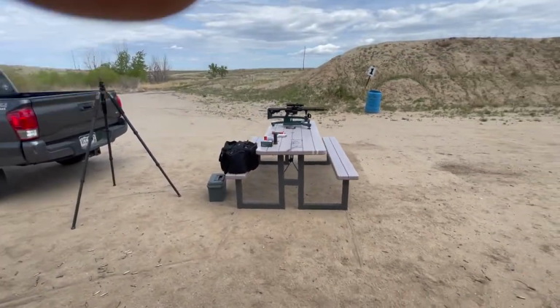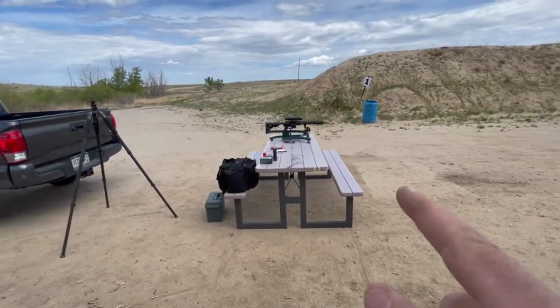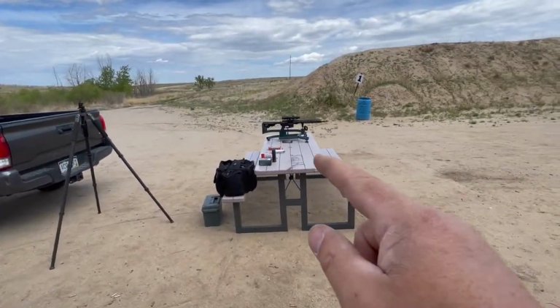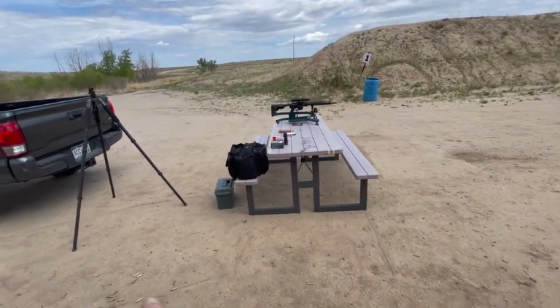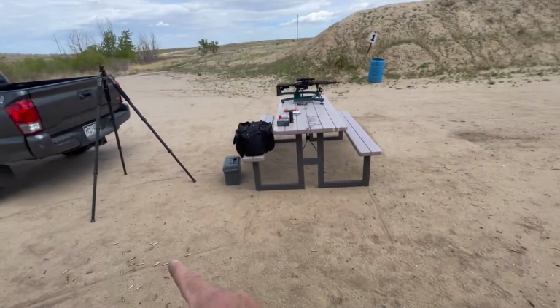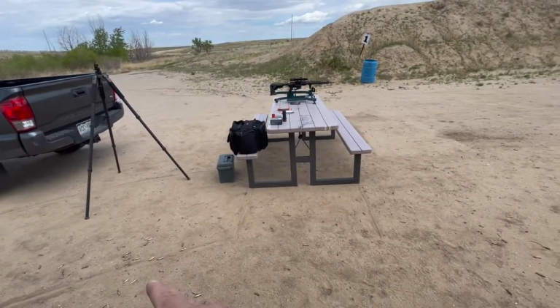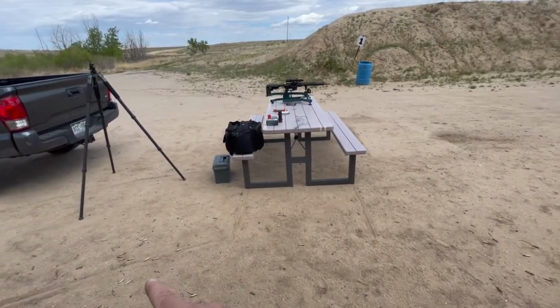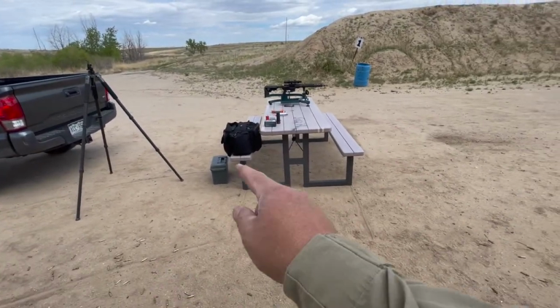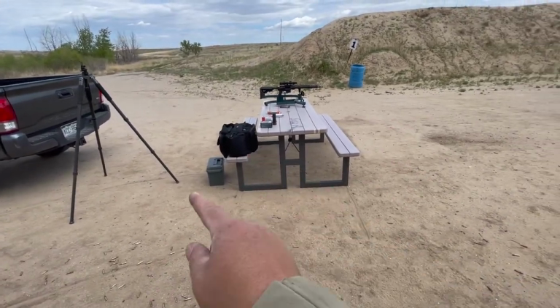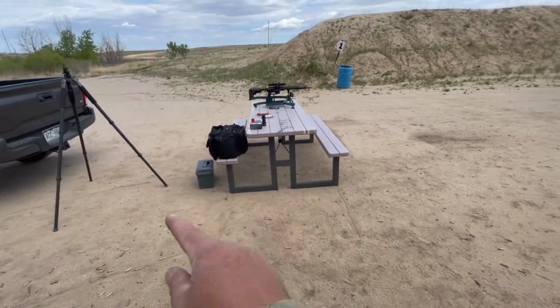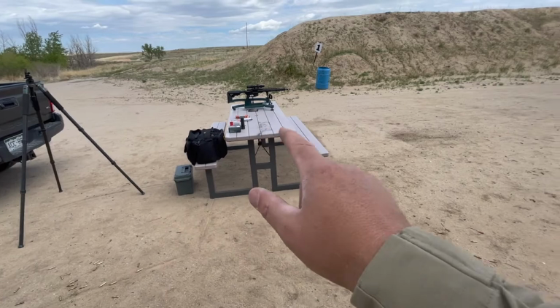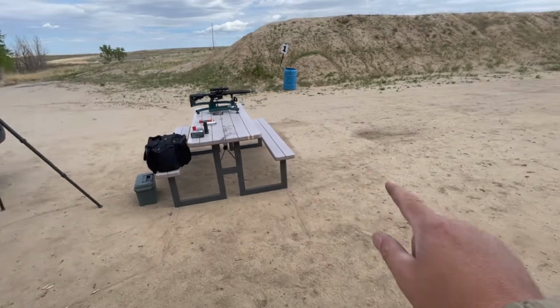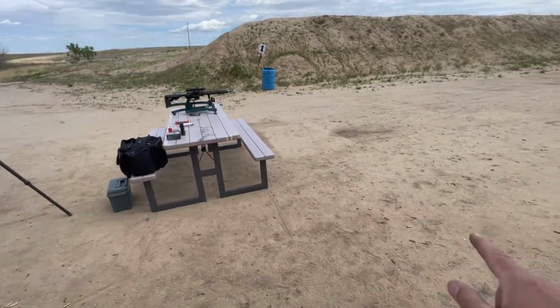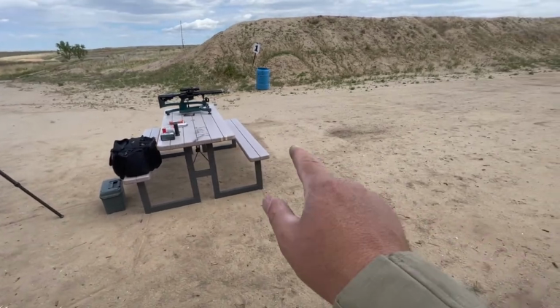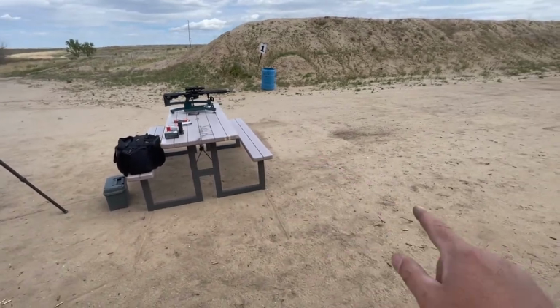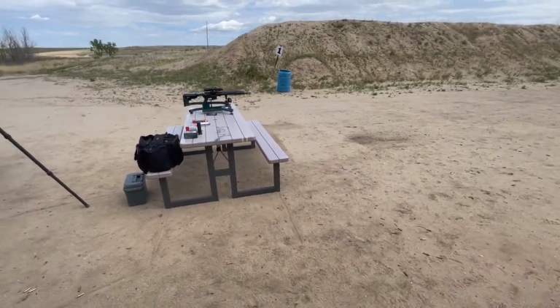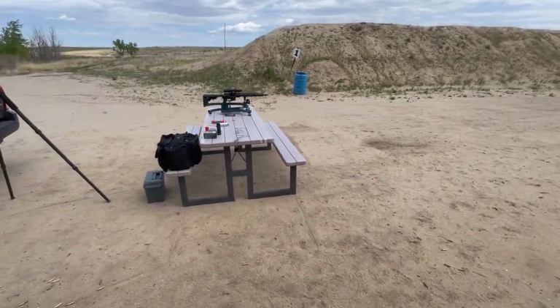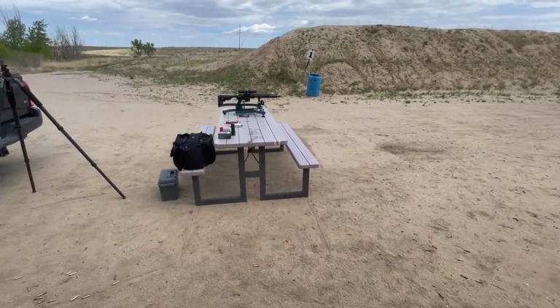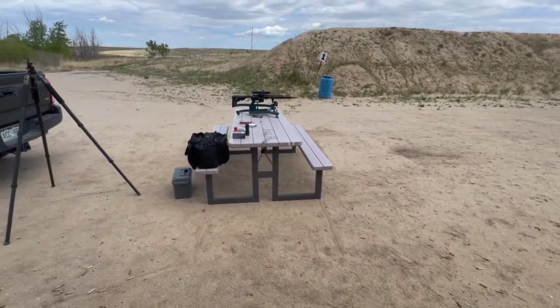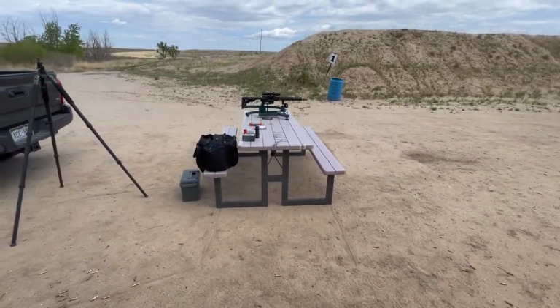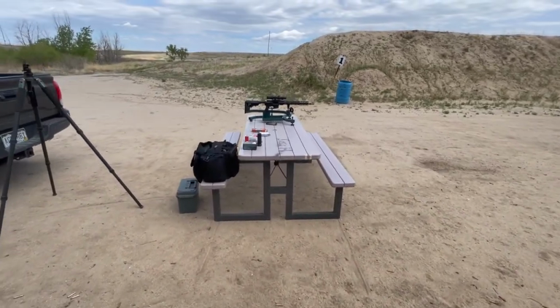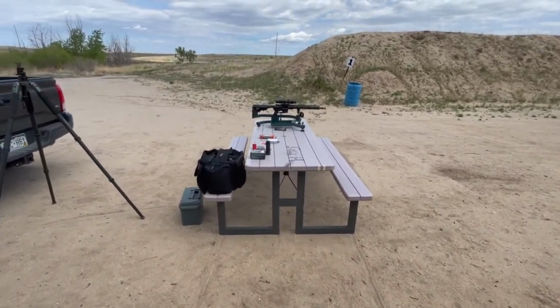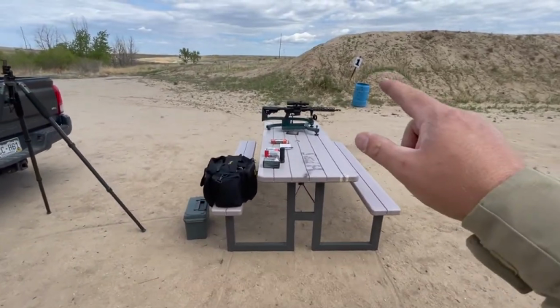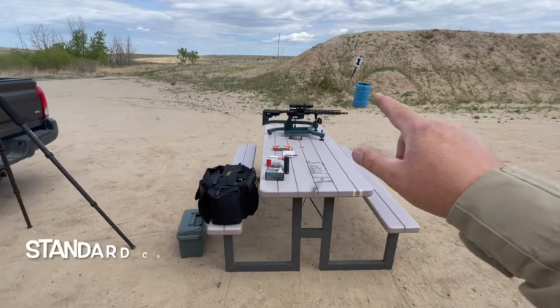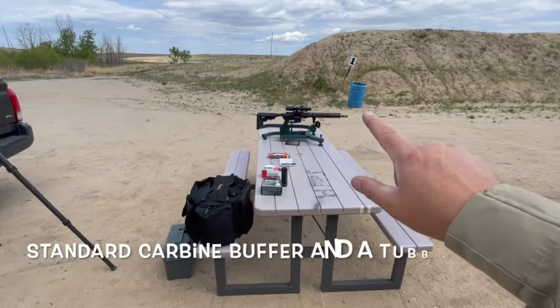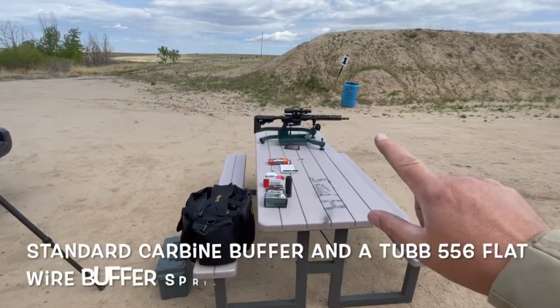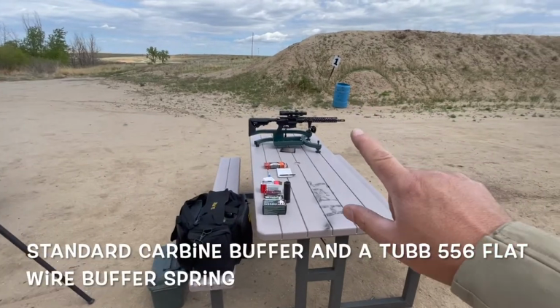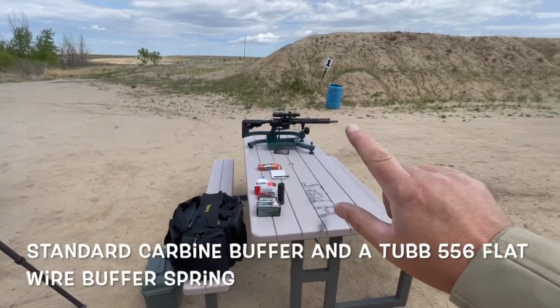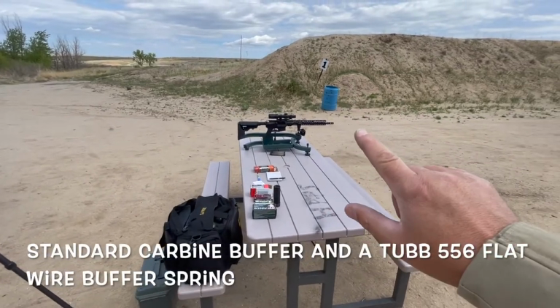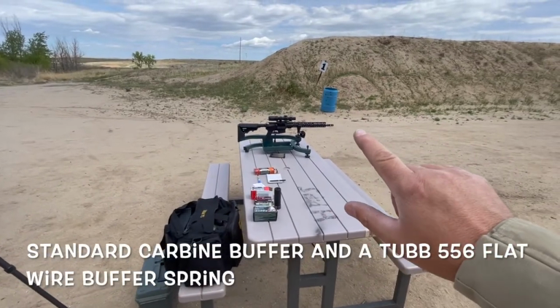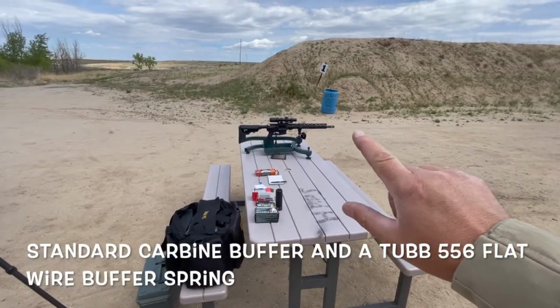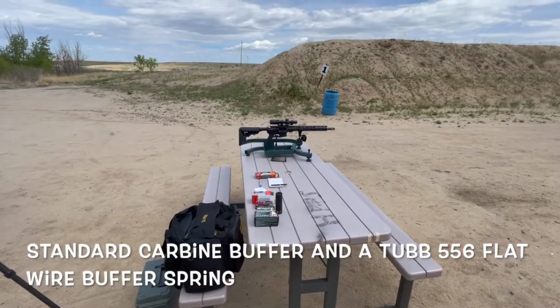This is my gun — that's the brass. That's suppressed. That is perfectly timed. I'll tell you what's in this later — I think I put an H buffer with the tubular flat wire spring.